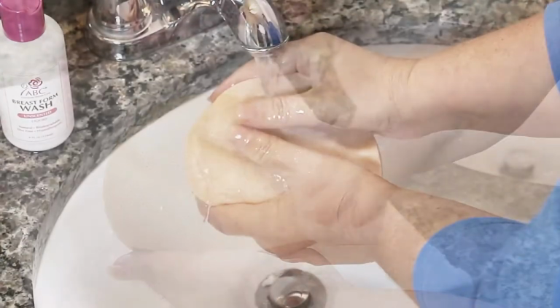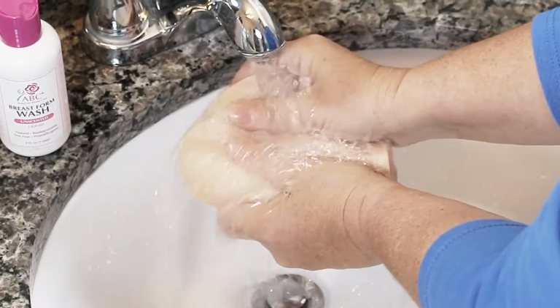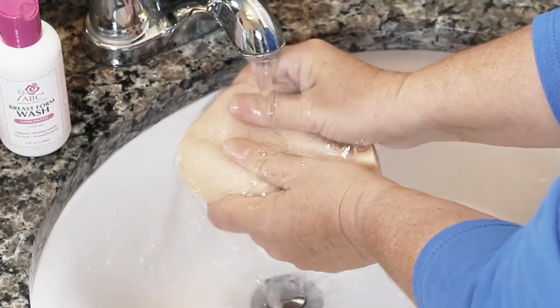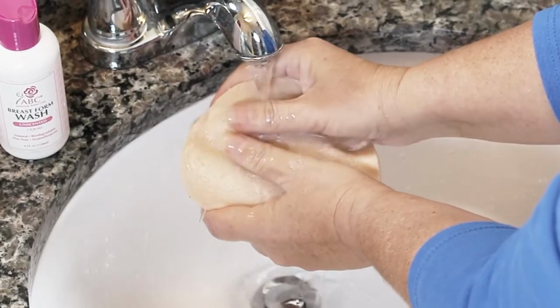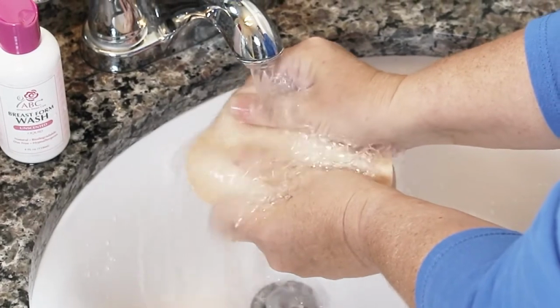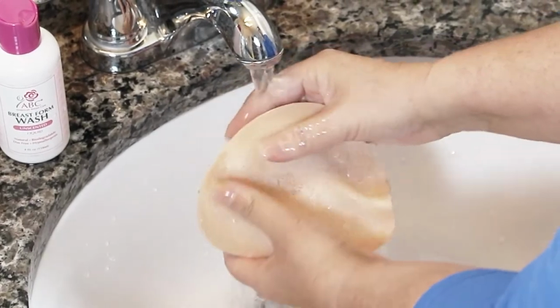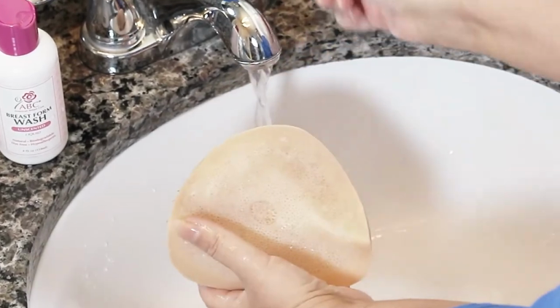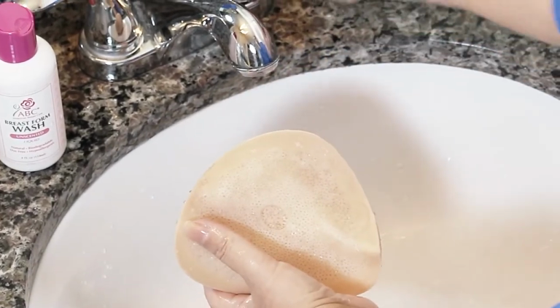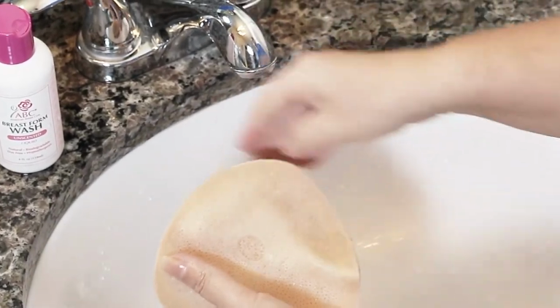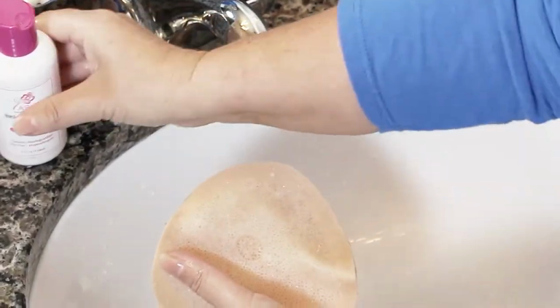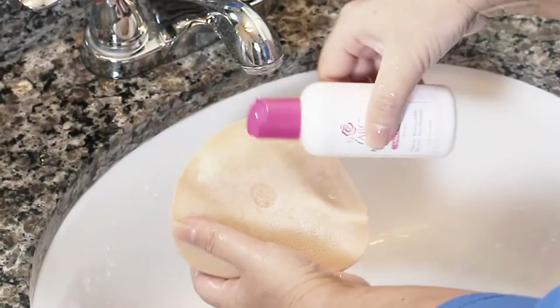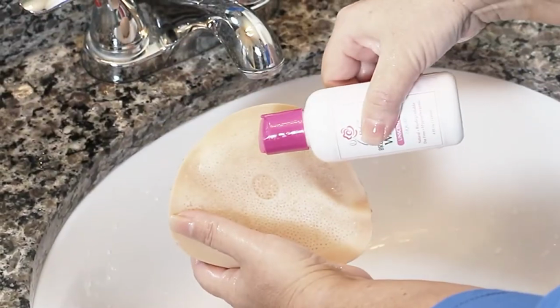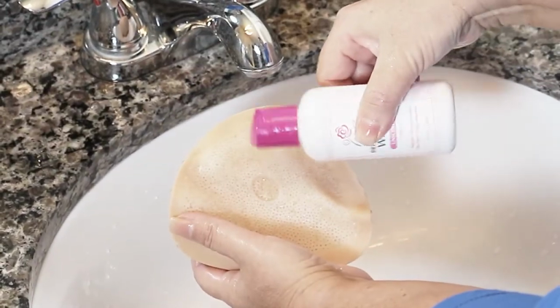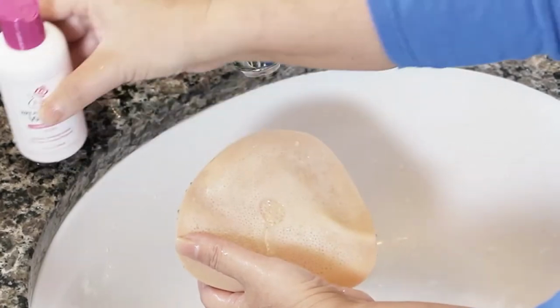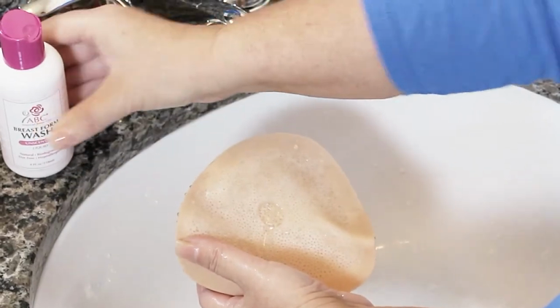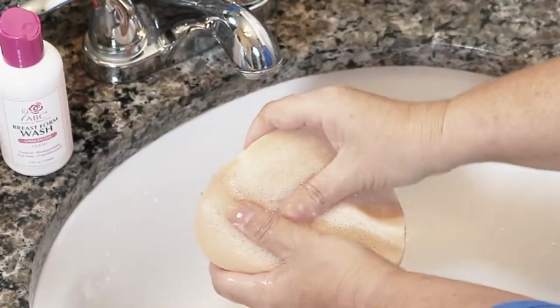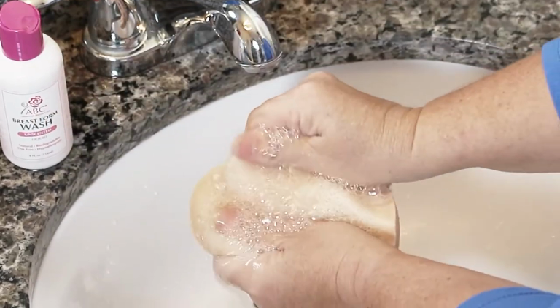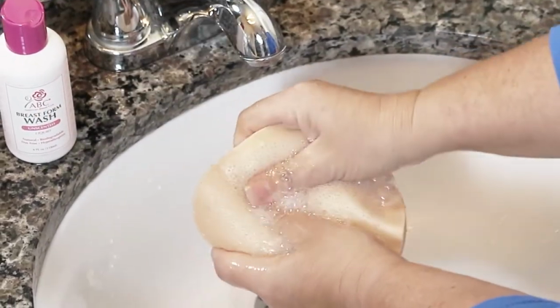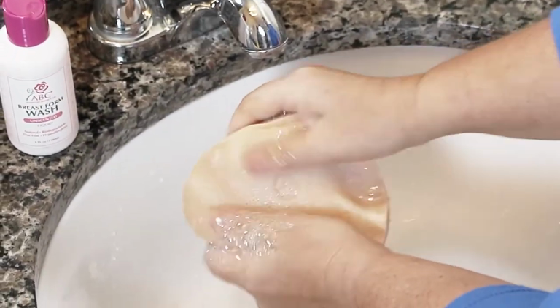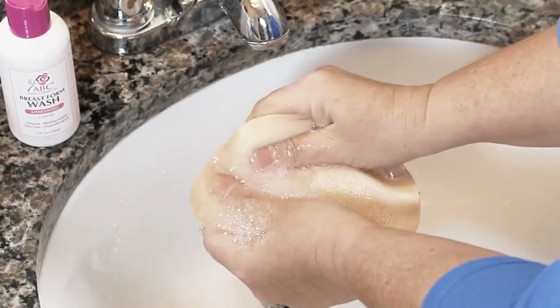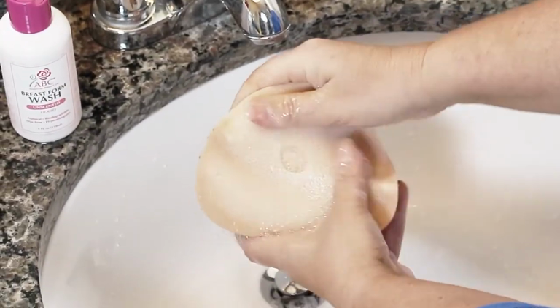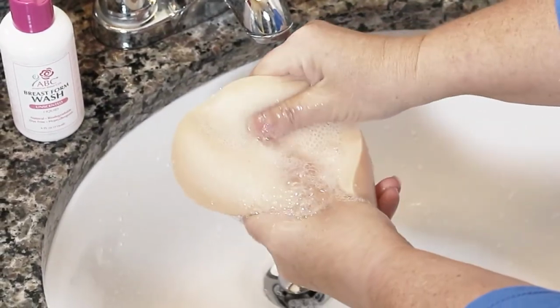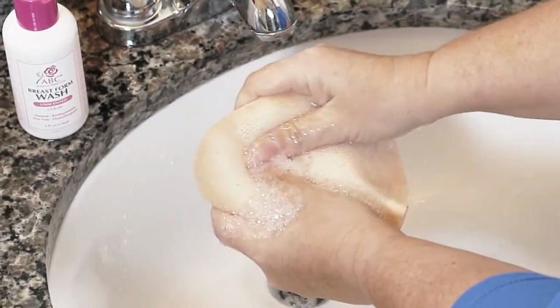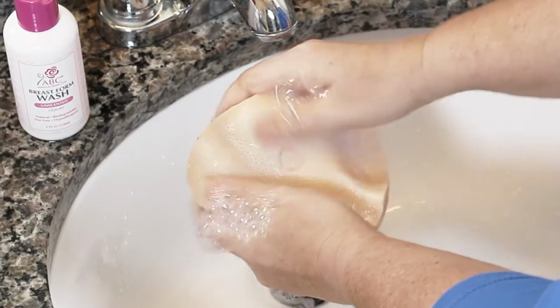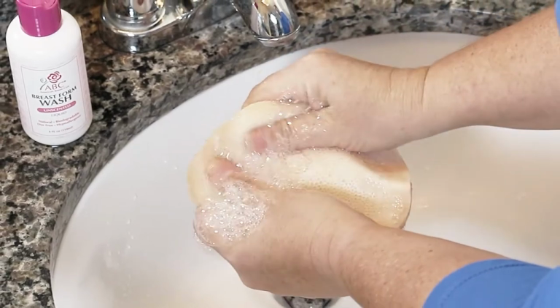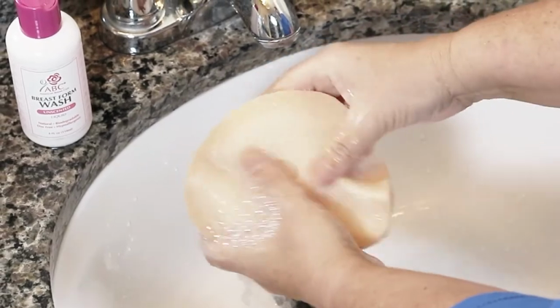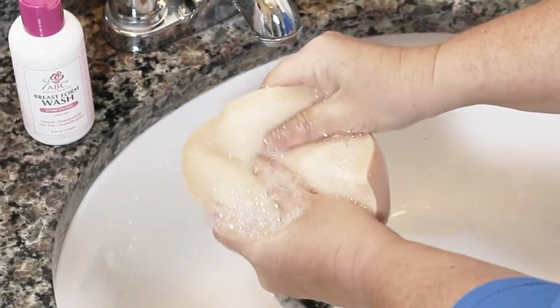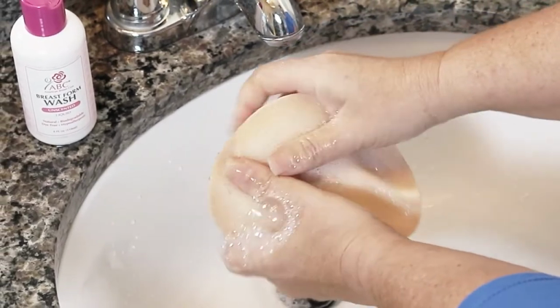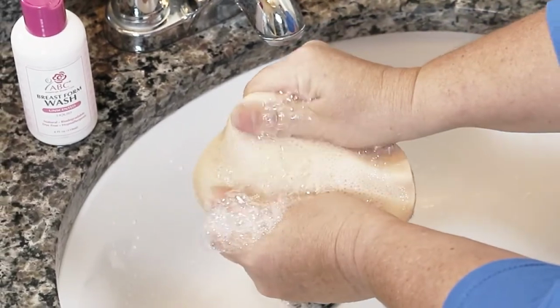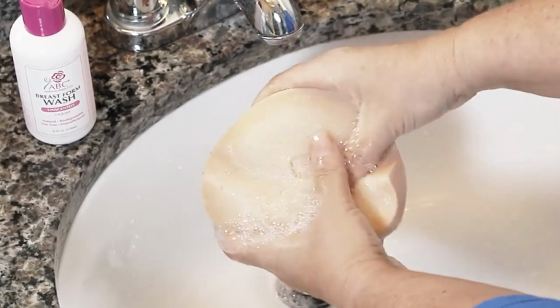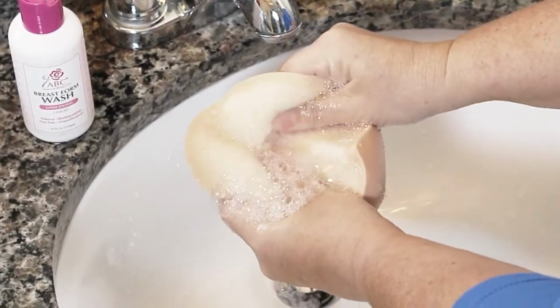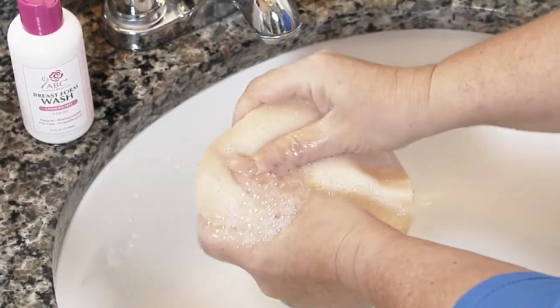On a weekly basis, wash your prosthesis with ABC Breast Form Wash. Wet your prosthesis with warm water, then apply a pea-sized amount of ABC Breast Form Wash to the backside and wash for at least 15-20 seconds, like you wash your skin or hands.